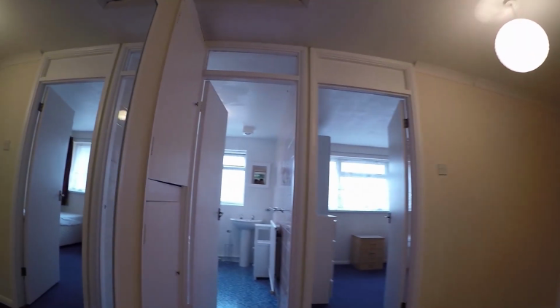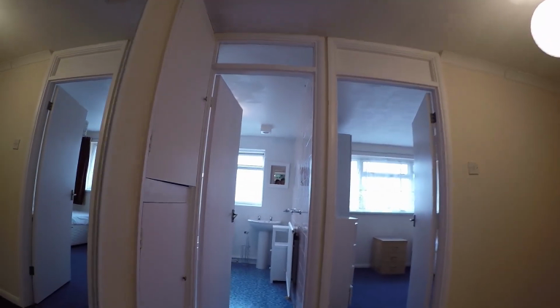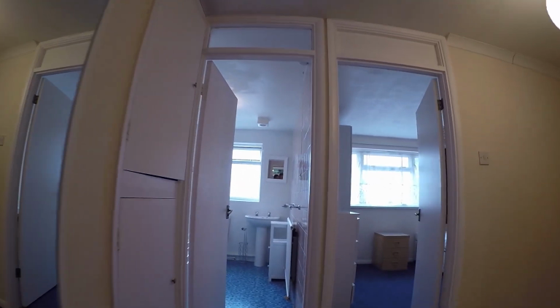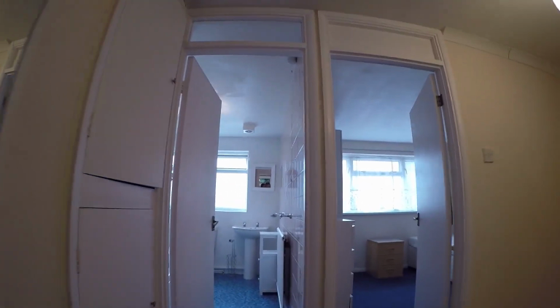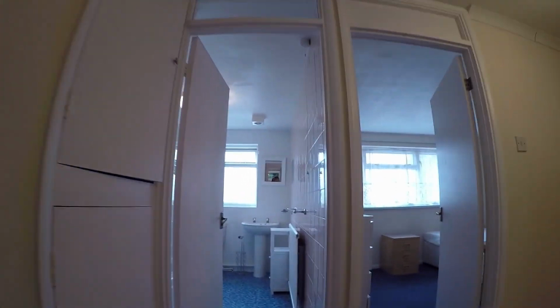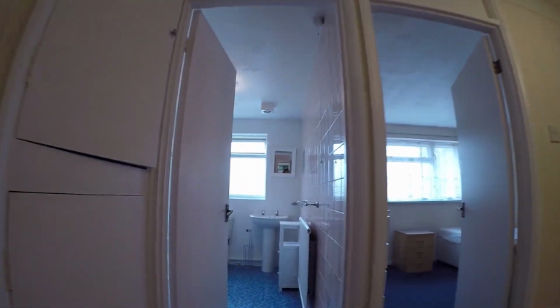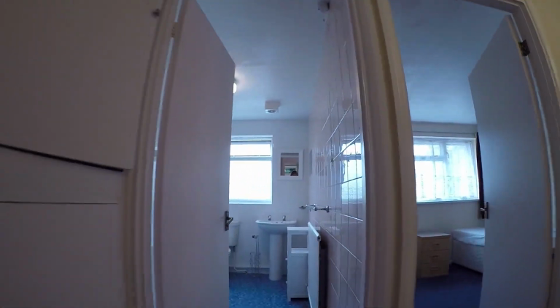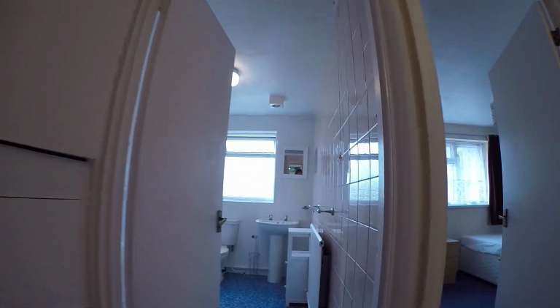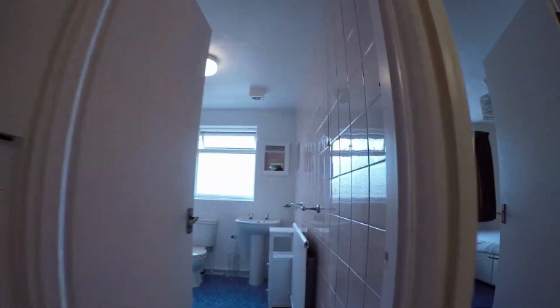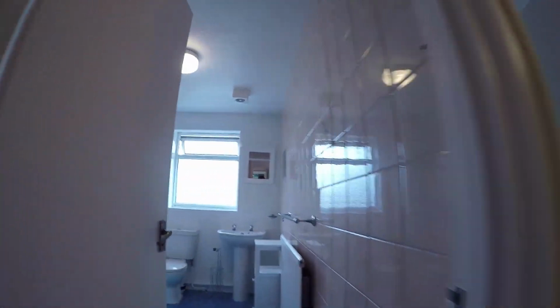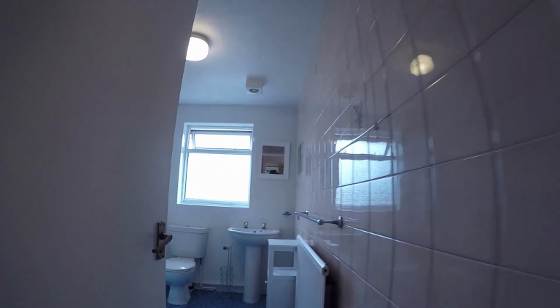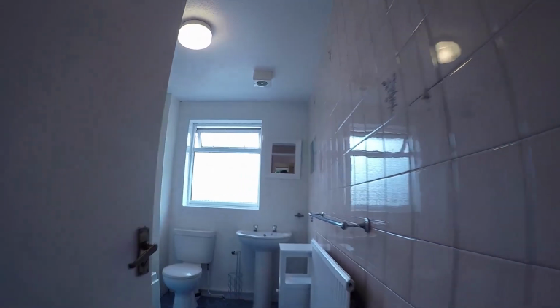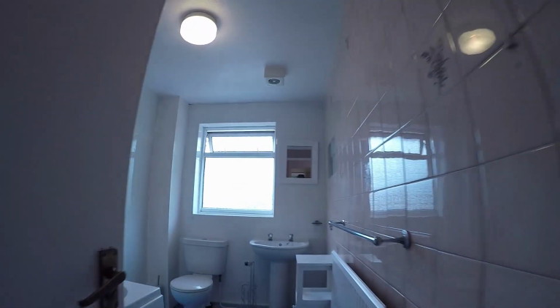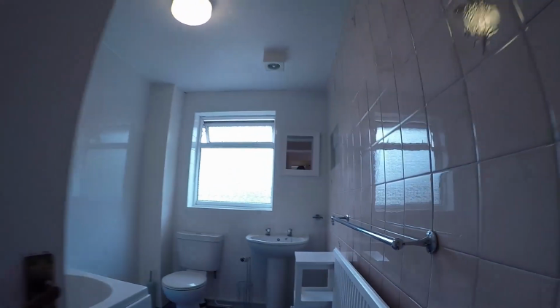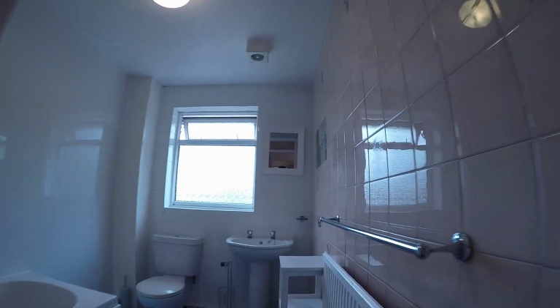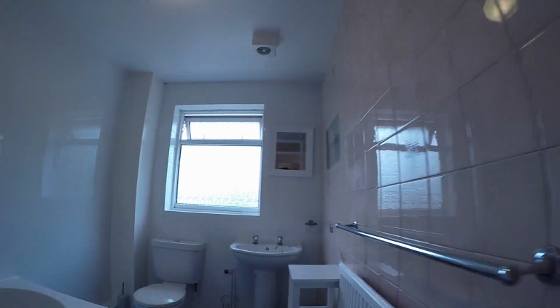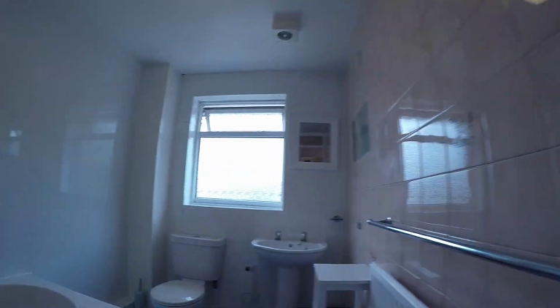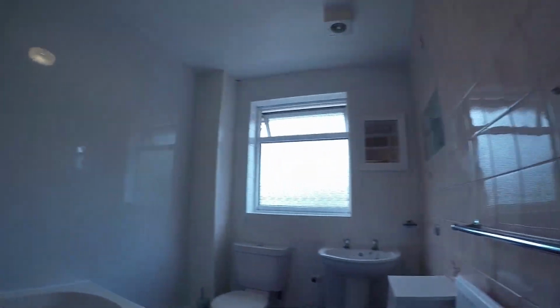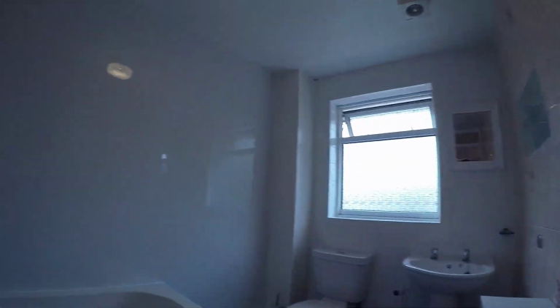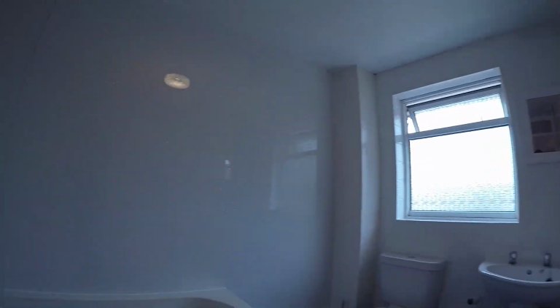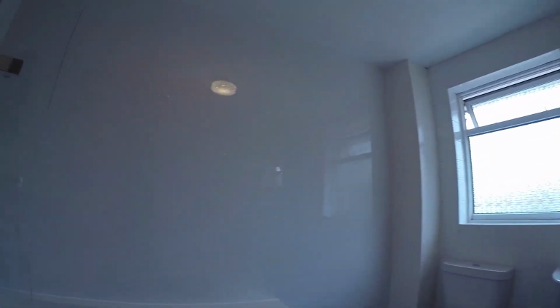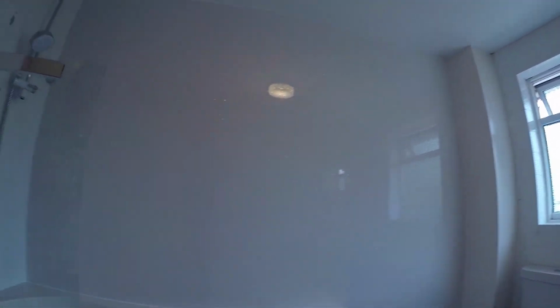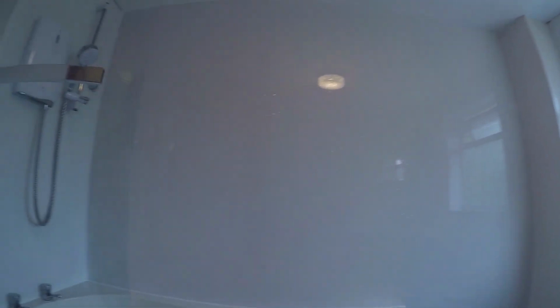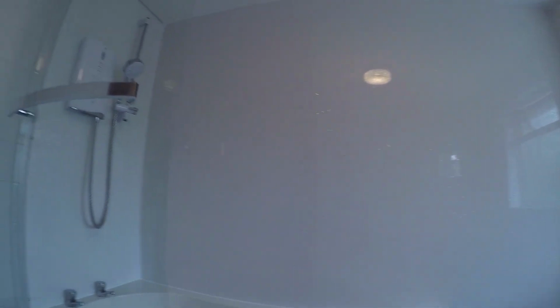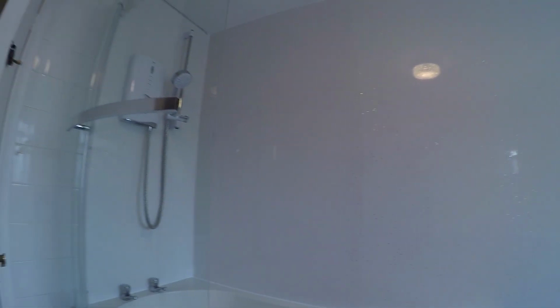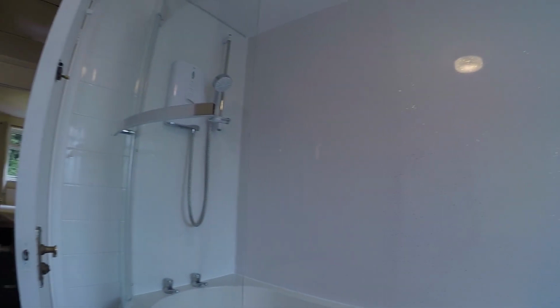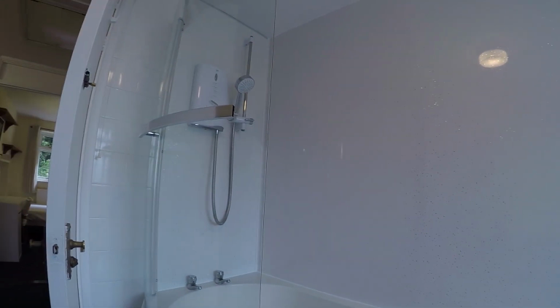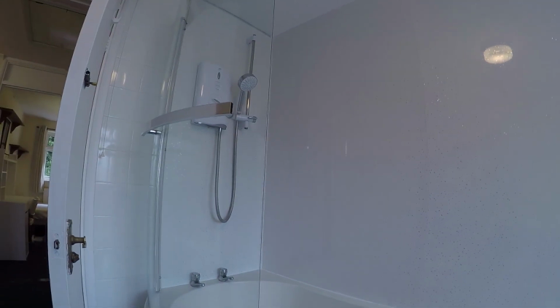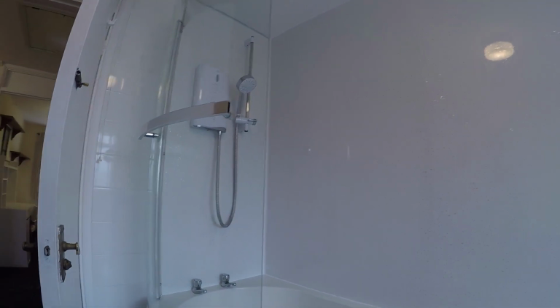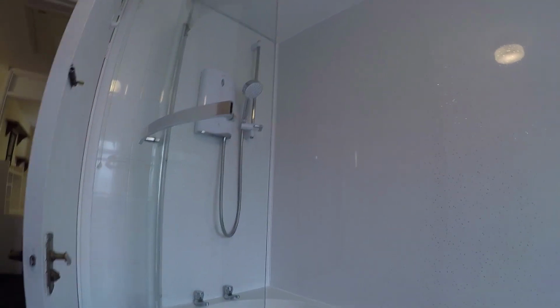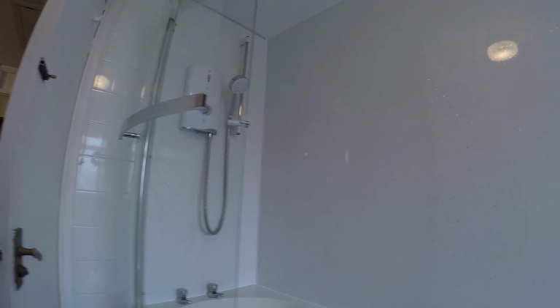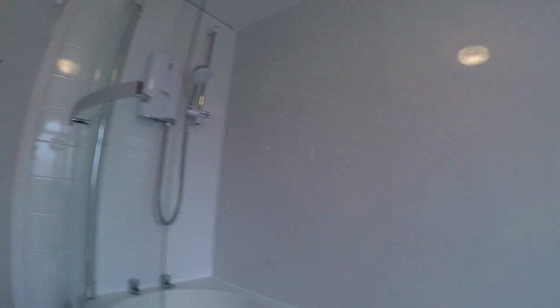Finally in the upstairs part of the house we have the second bathroom with a toilet, a sink, and a bath with a shower attachment.